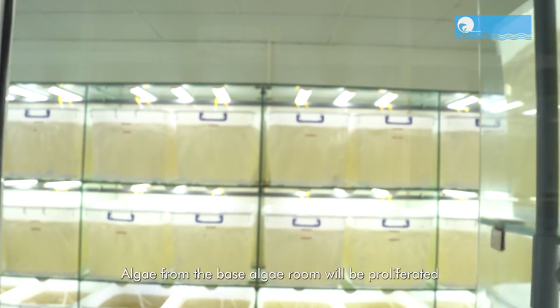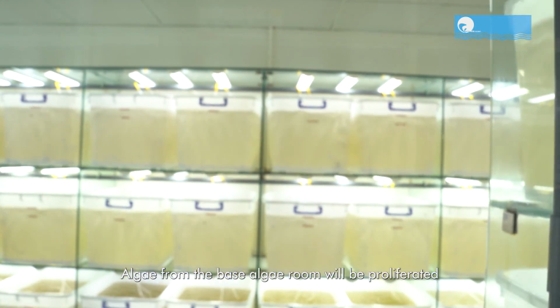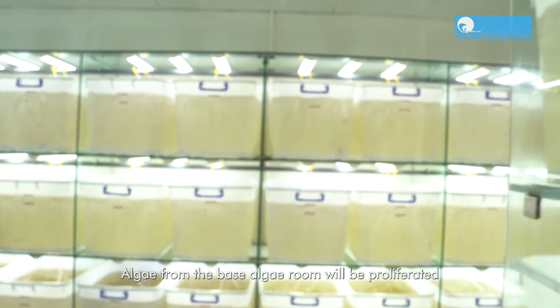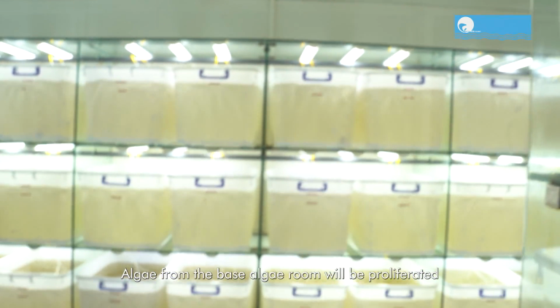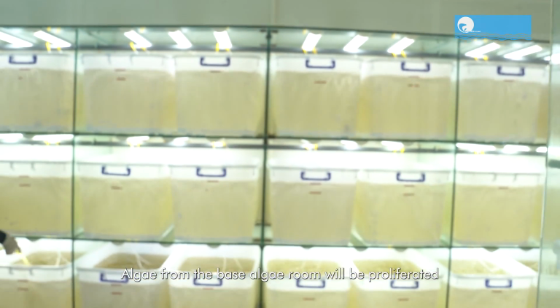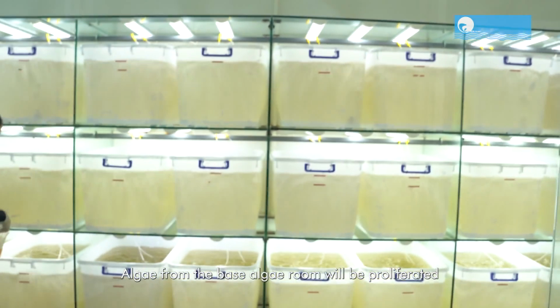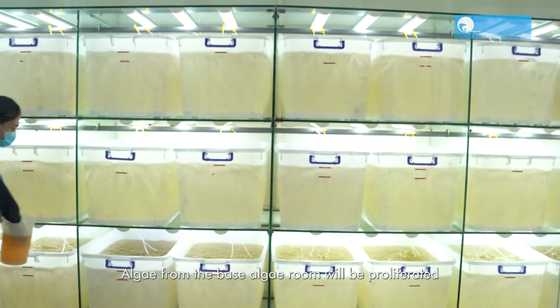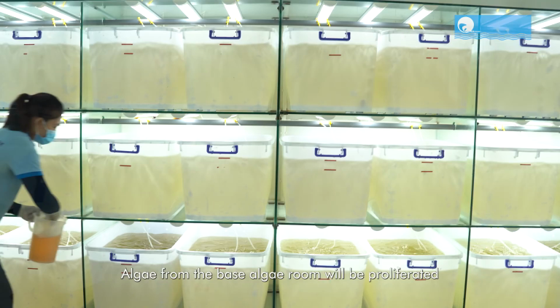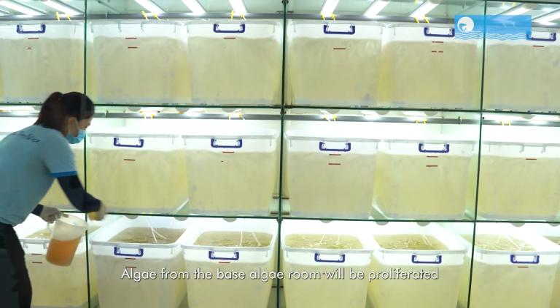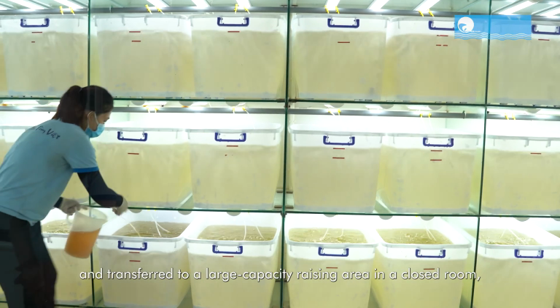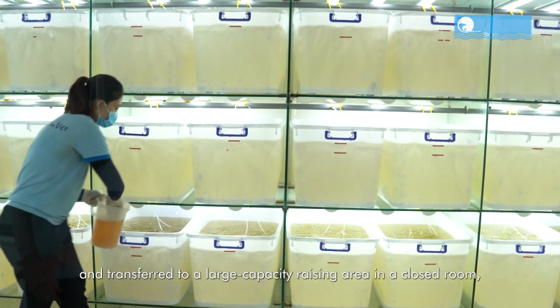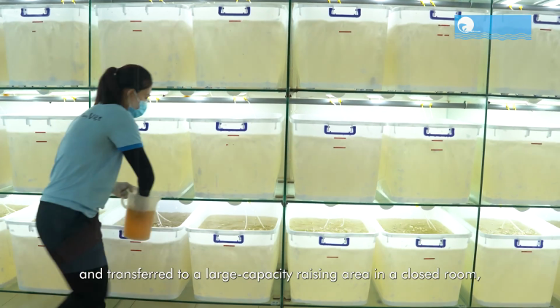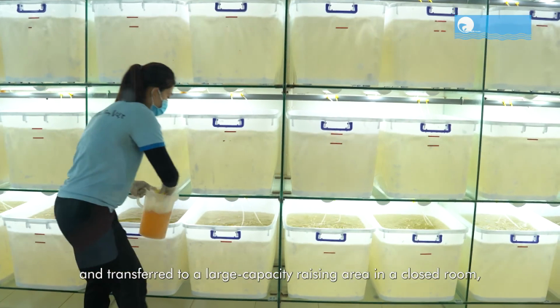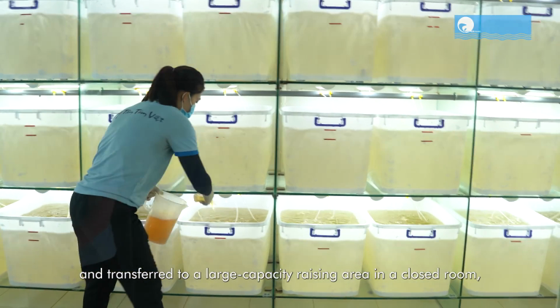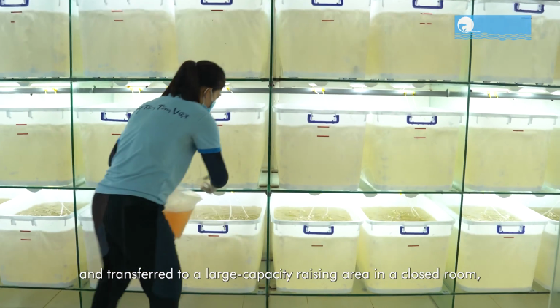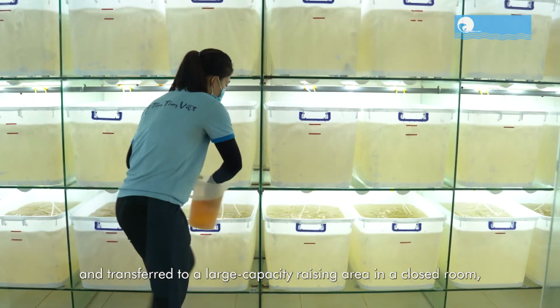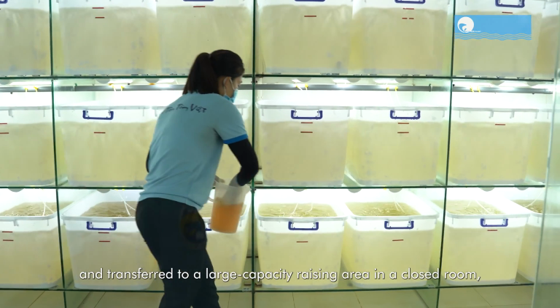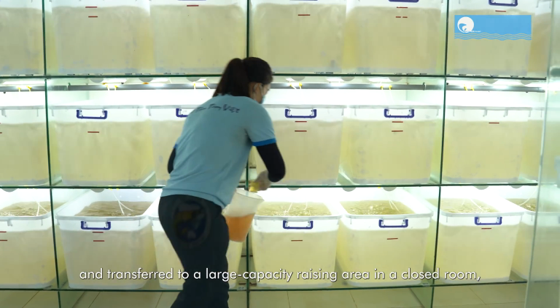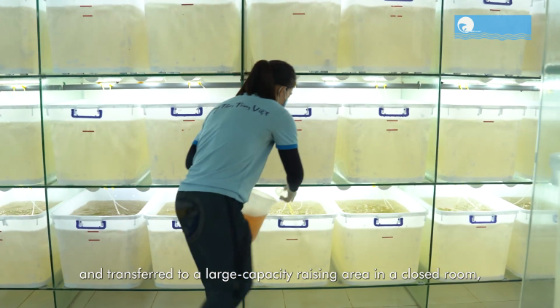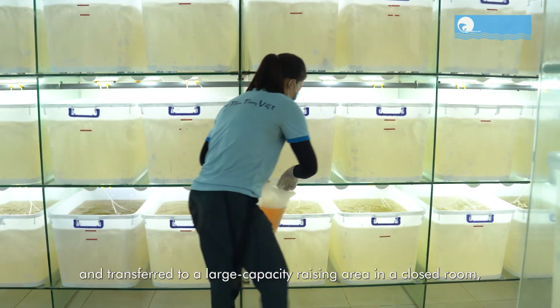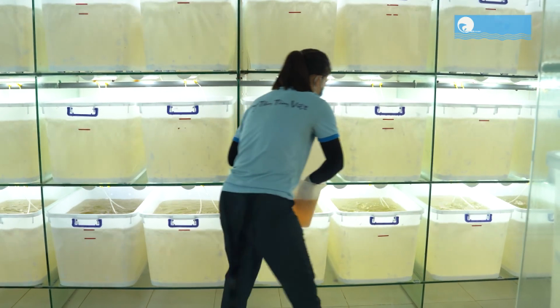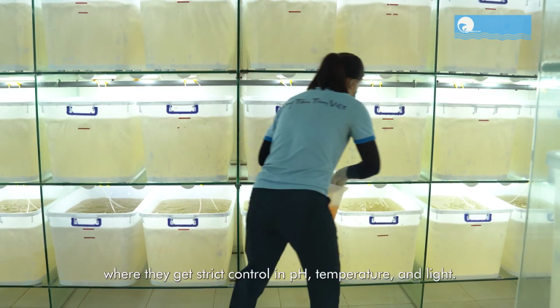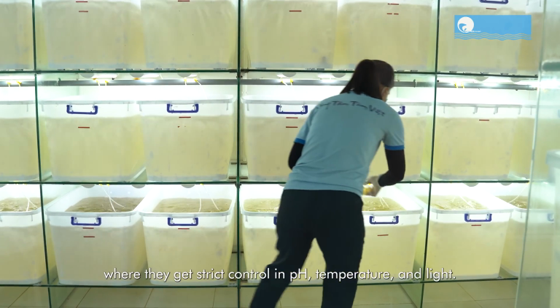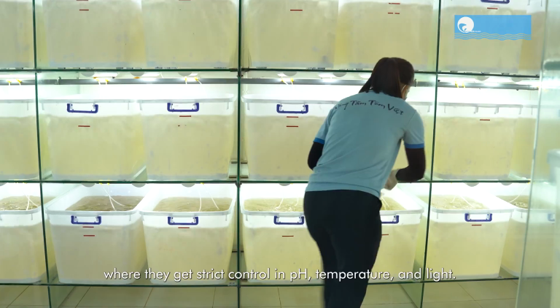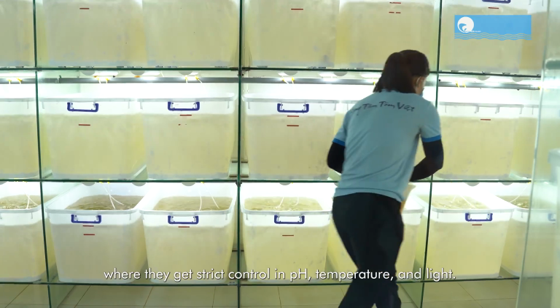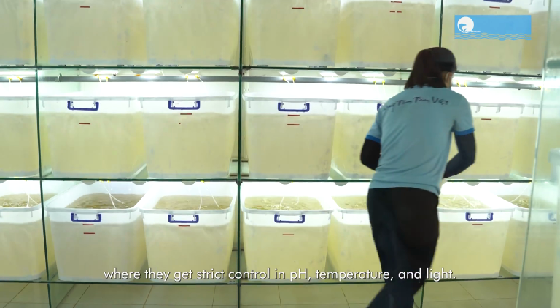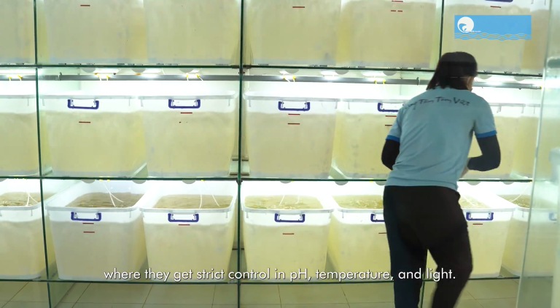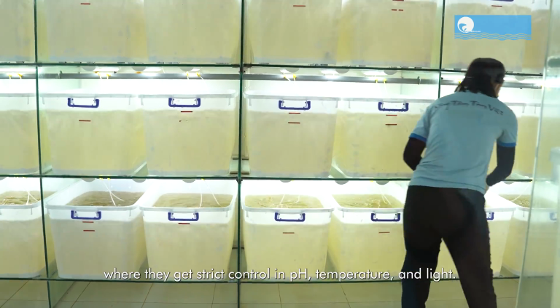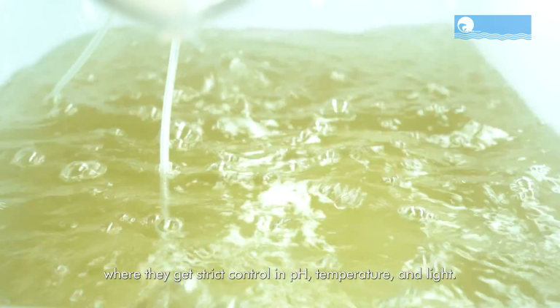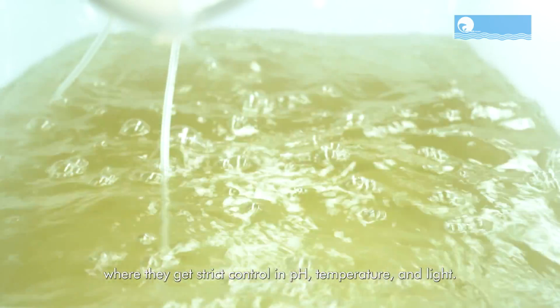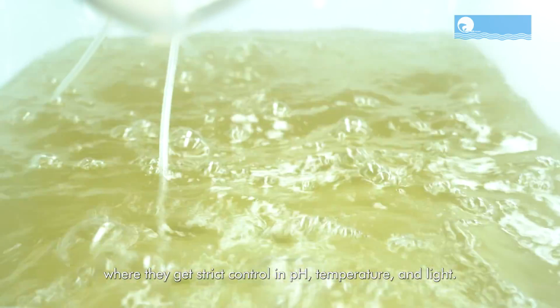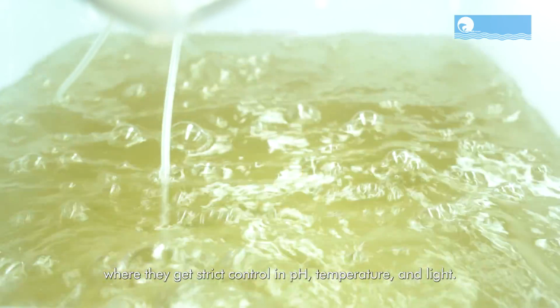Algae from the base algae room will be proliferated and transferred to a large capacity raising area in a closed room, where they get strict control in pH, temperature, and light.